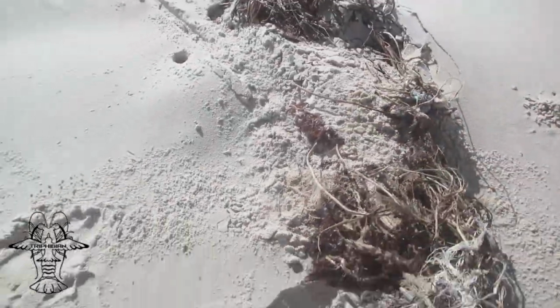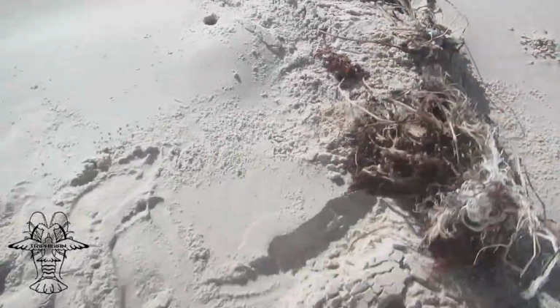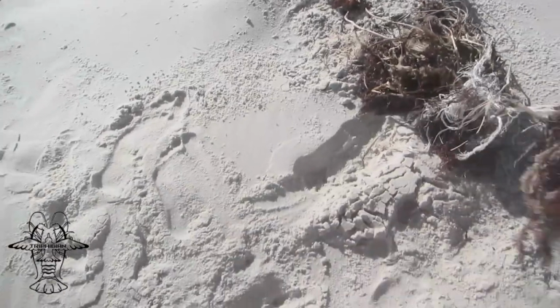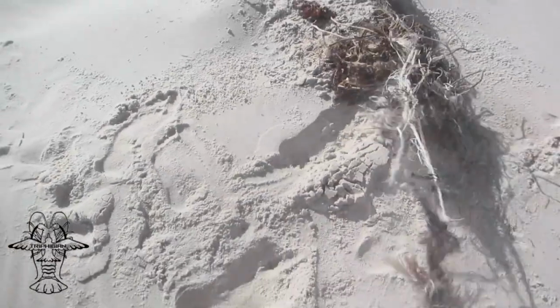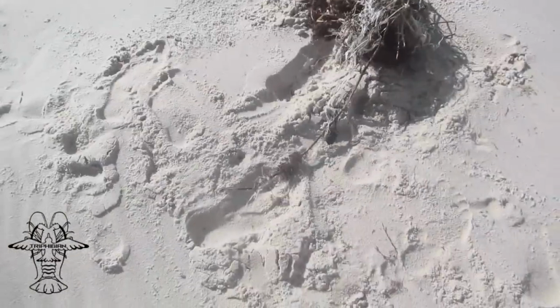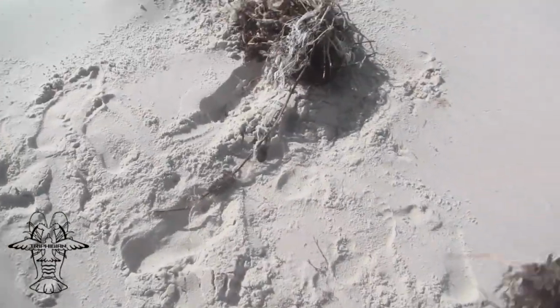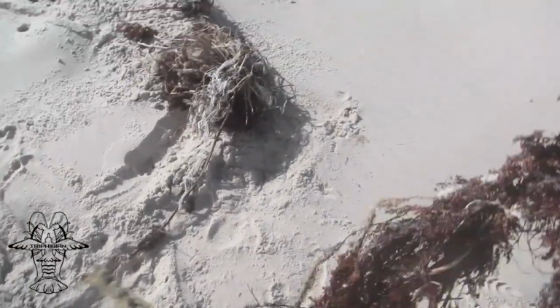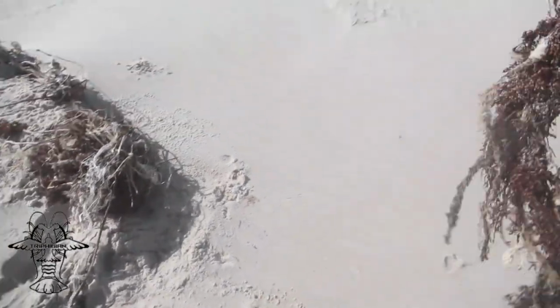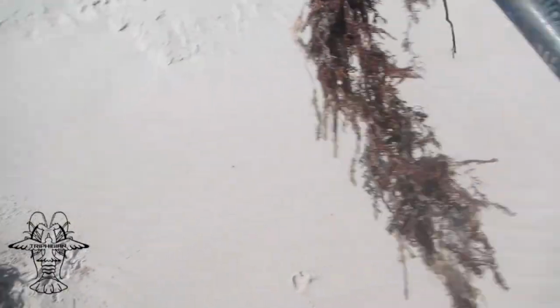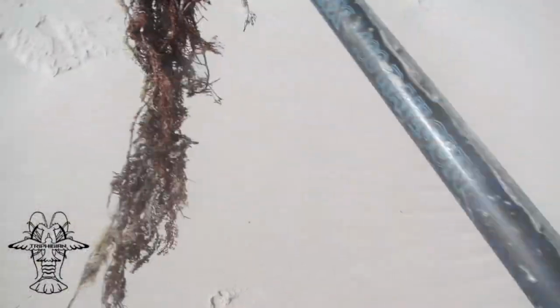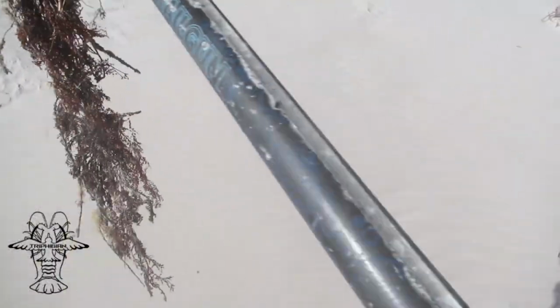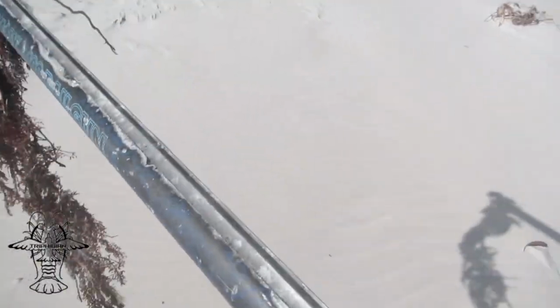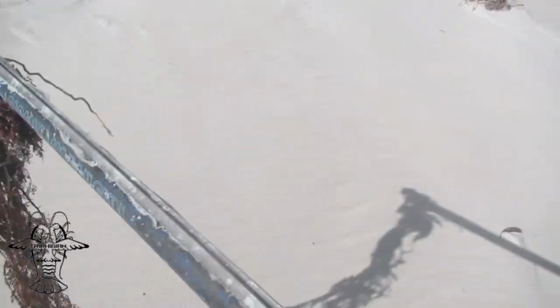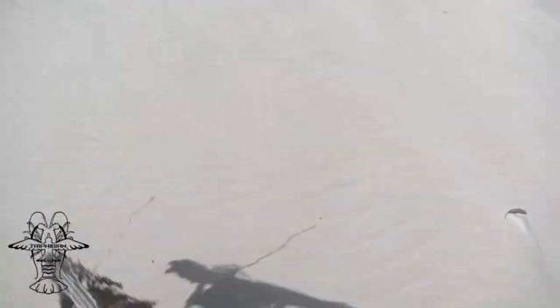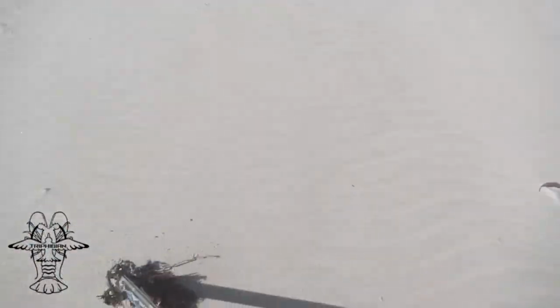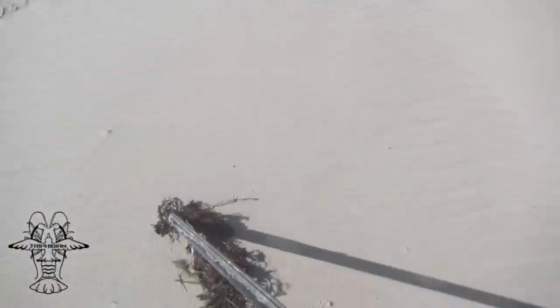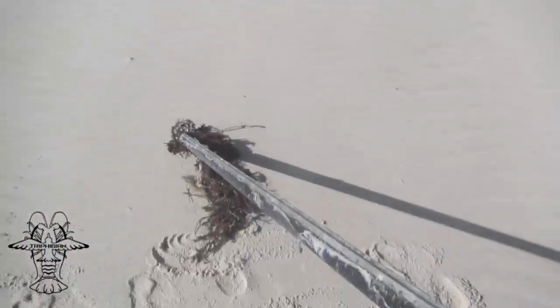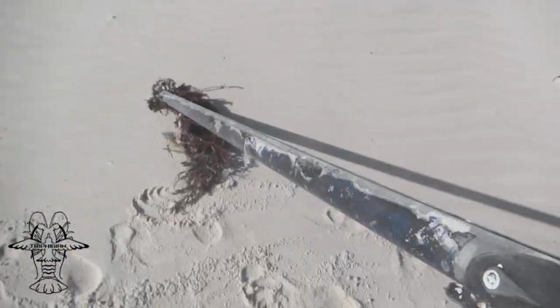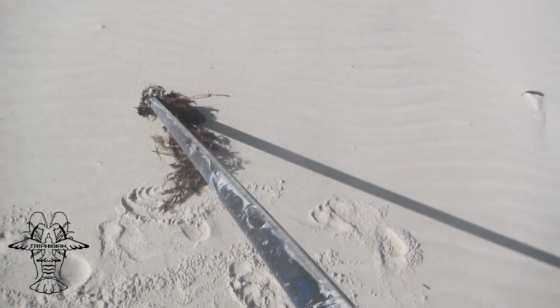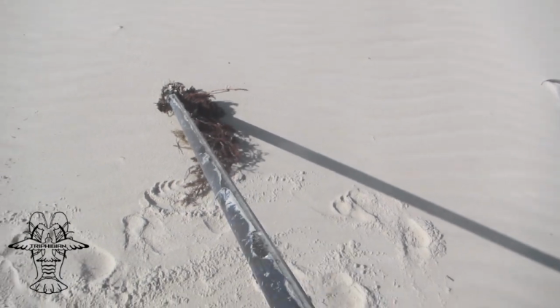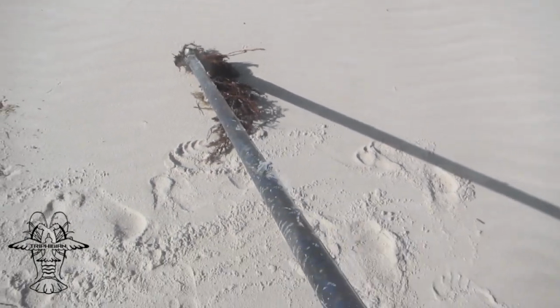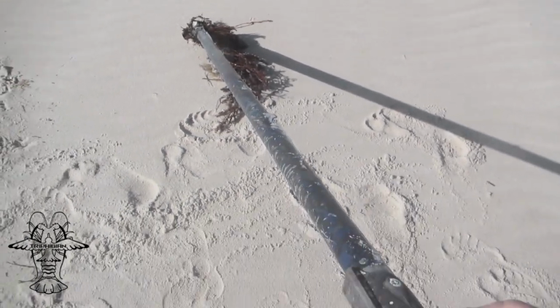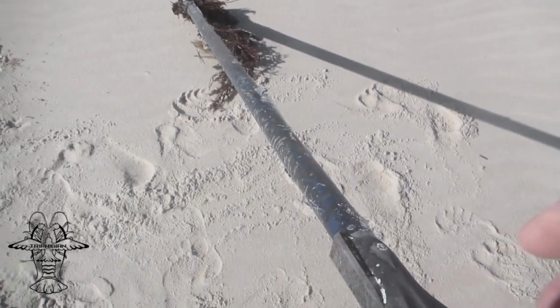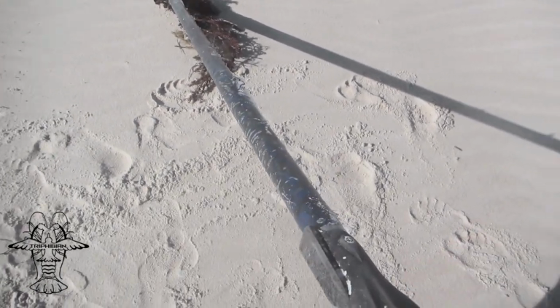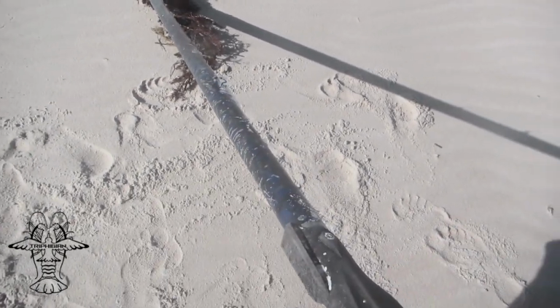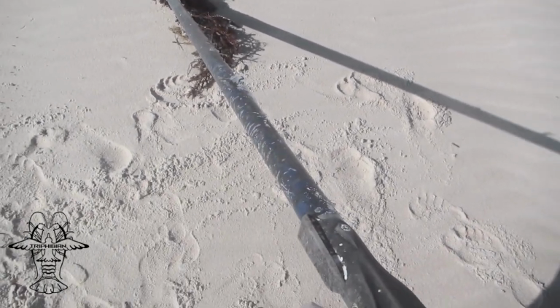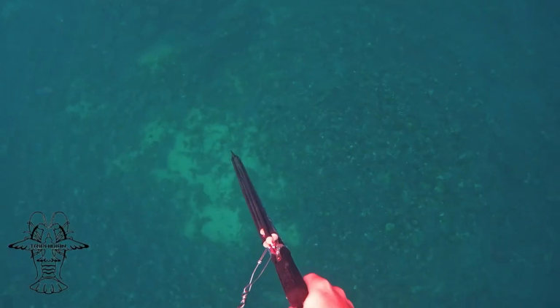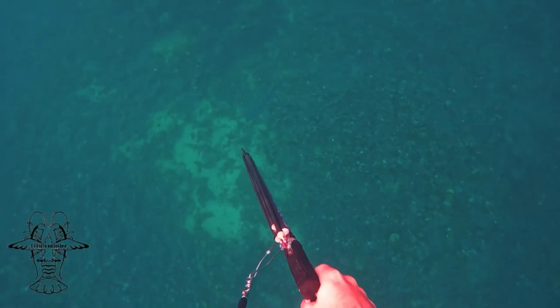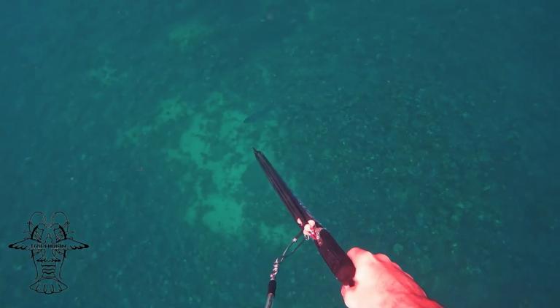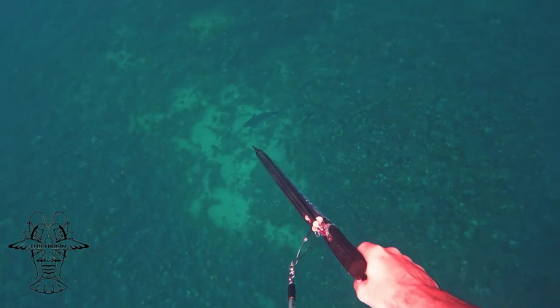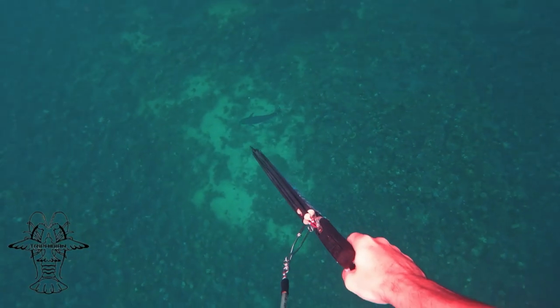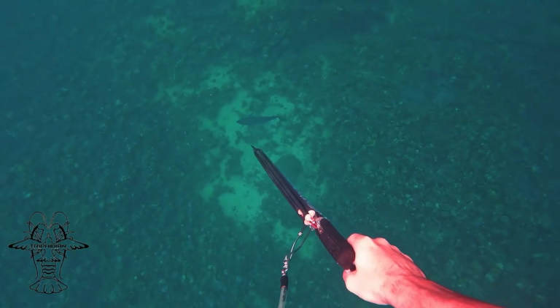It didn't take much to fix the gun up before we were able to shoot the pinnacle of the spearfishing world — a dog-toothed tuna. Not many people can say they pulled a gun out of the sand and shot a doggy with it.